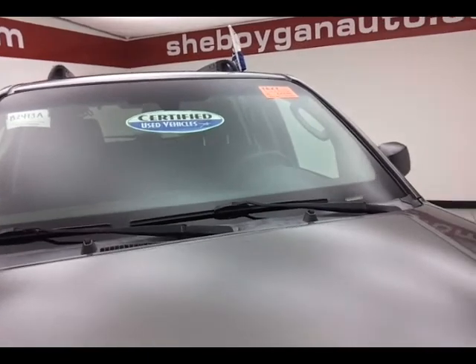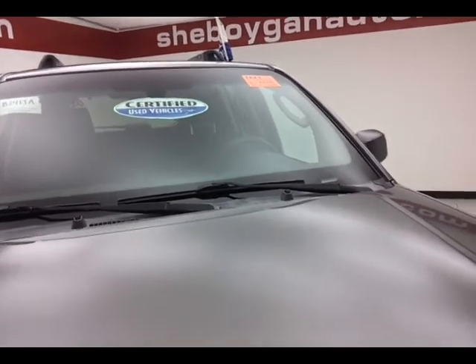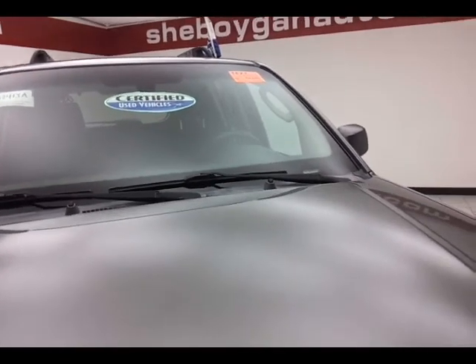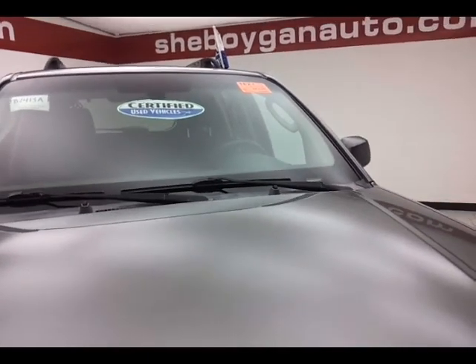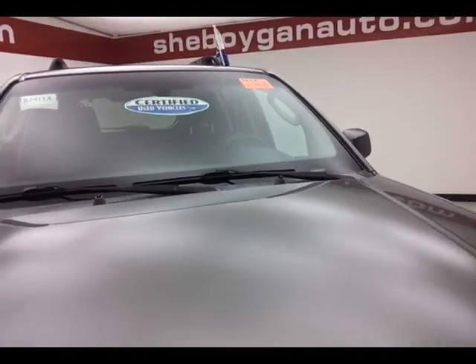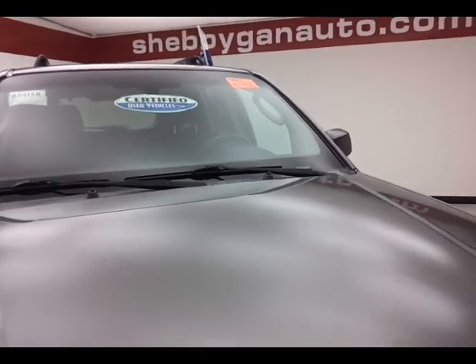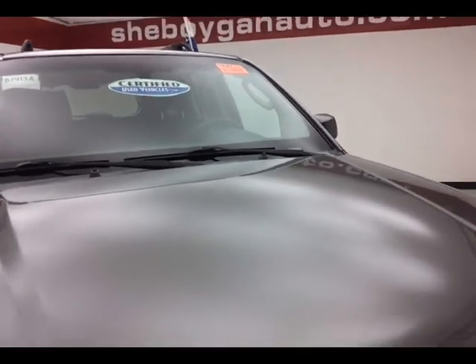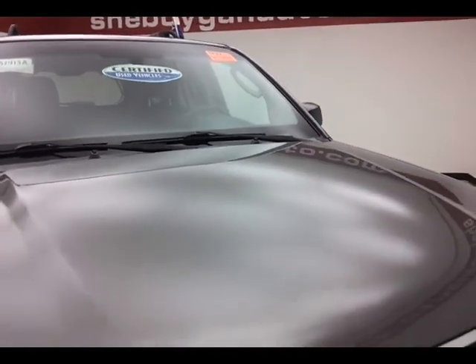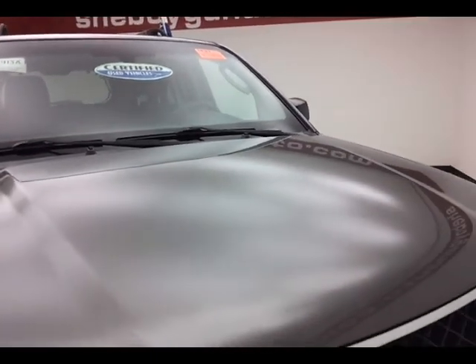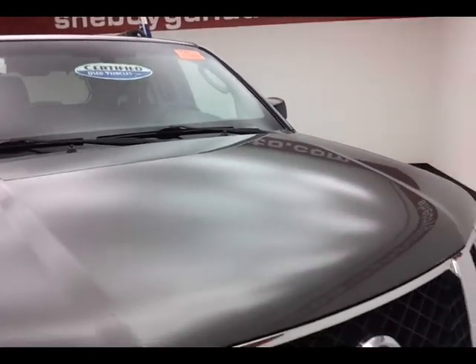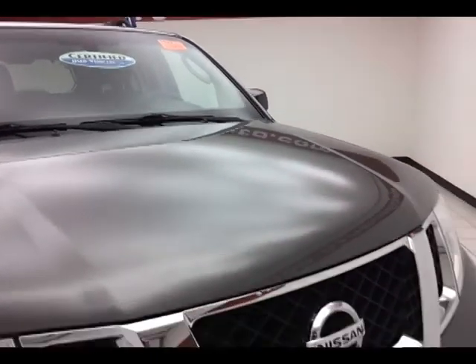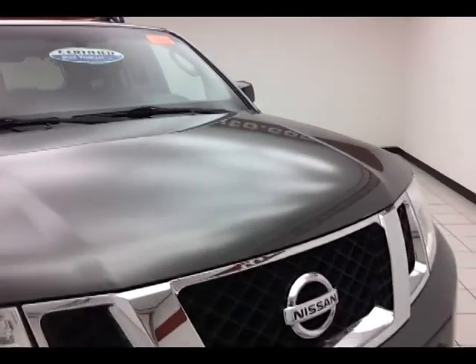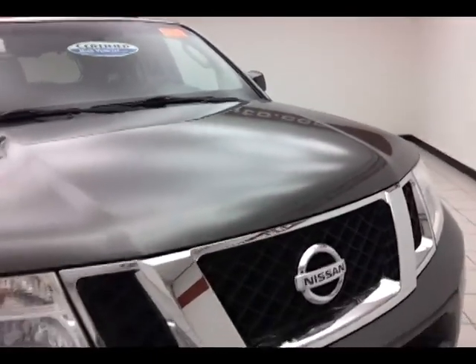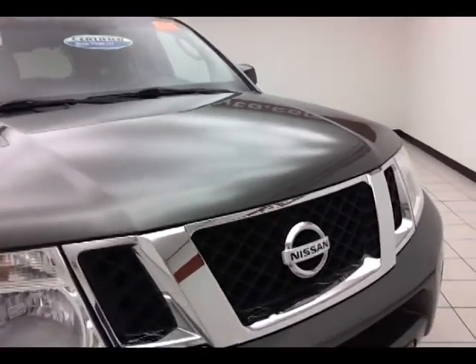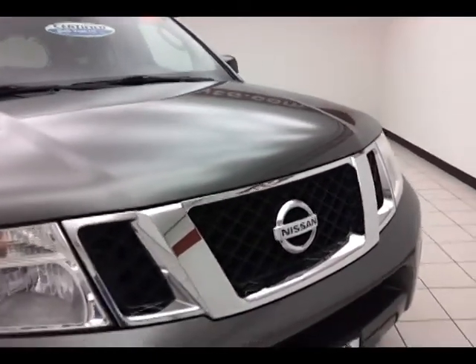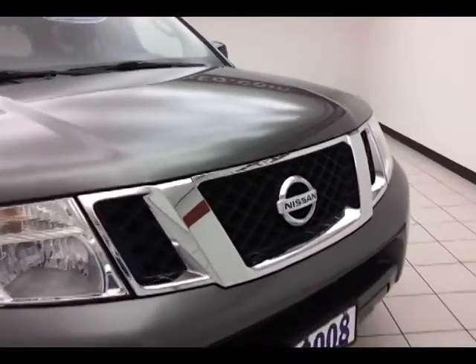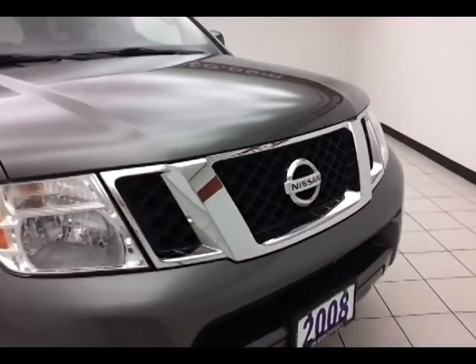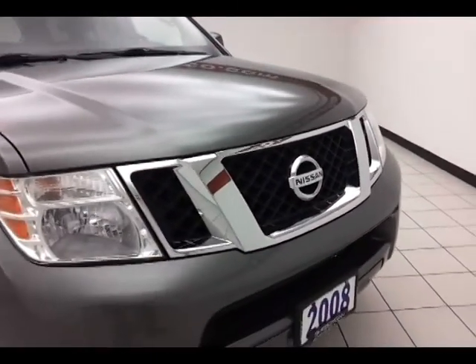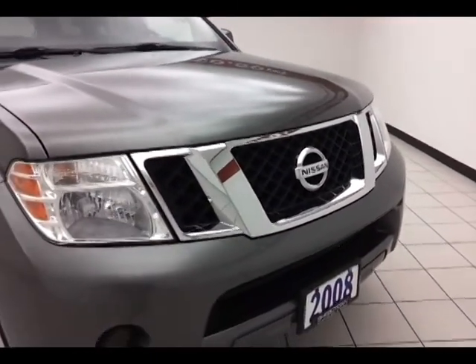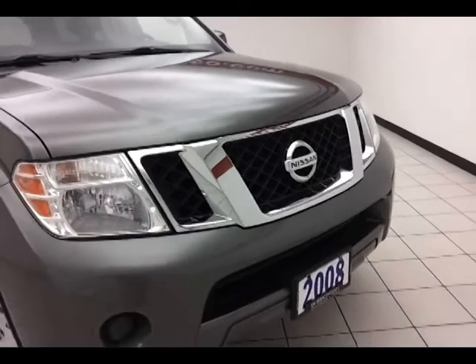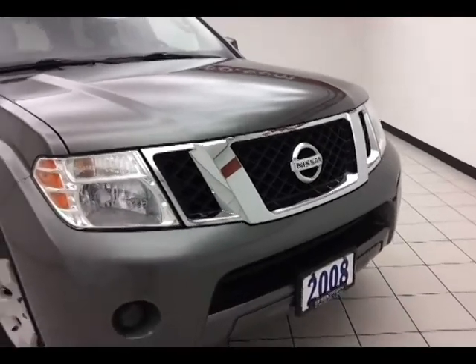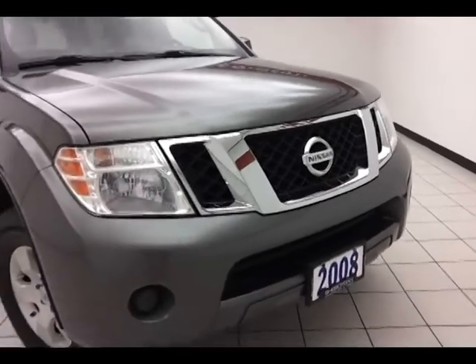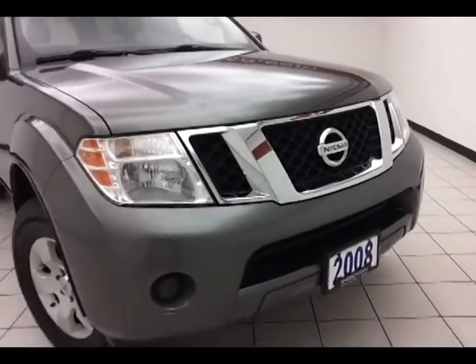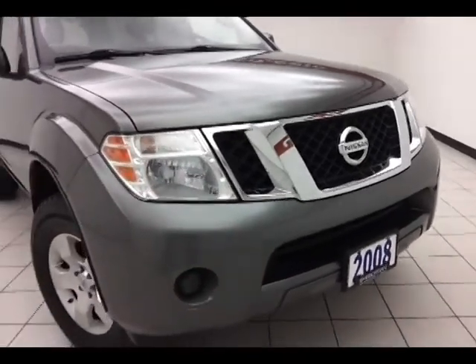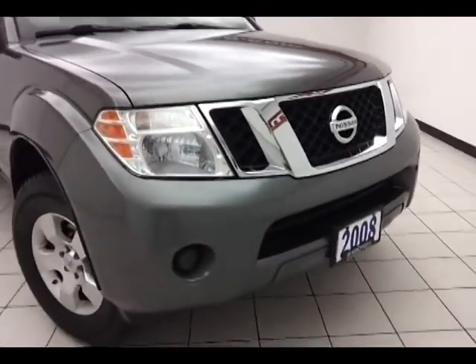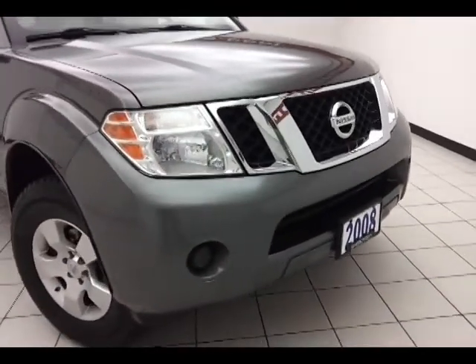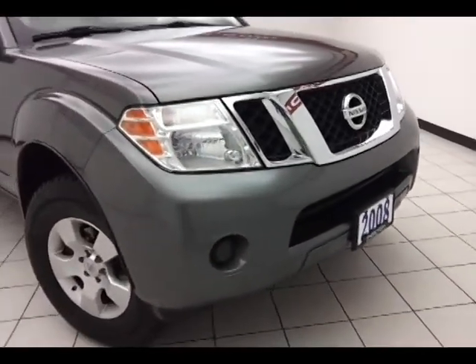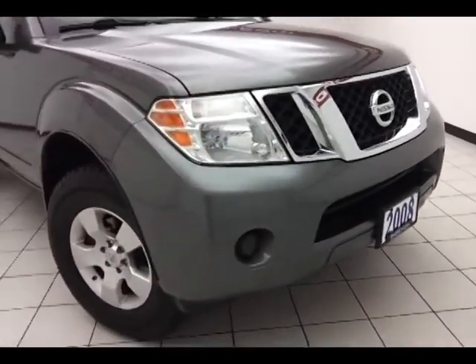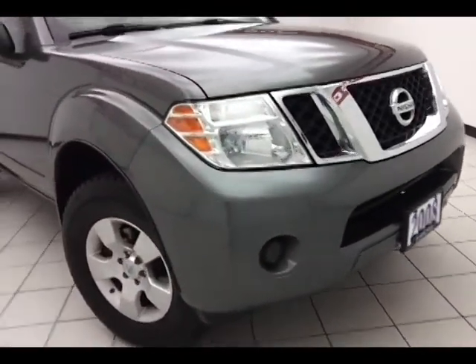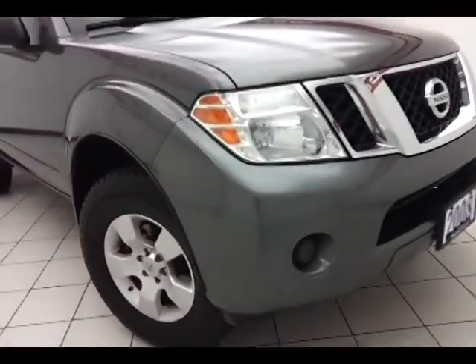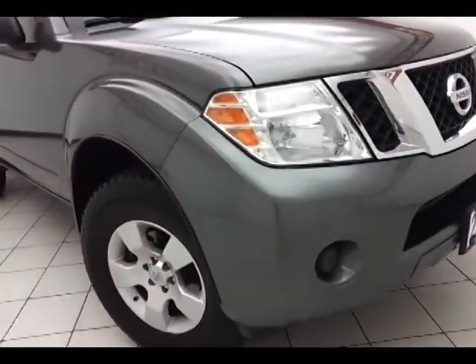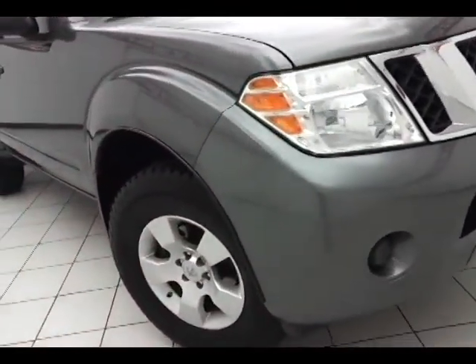Also includes emergency roadside assistance, towing, rental reimbursement and trip interruption service, all available nationwide. 16 inch aluminum wheels,